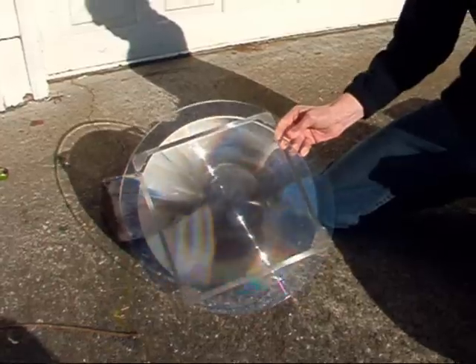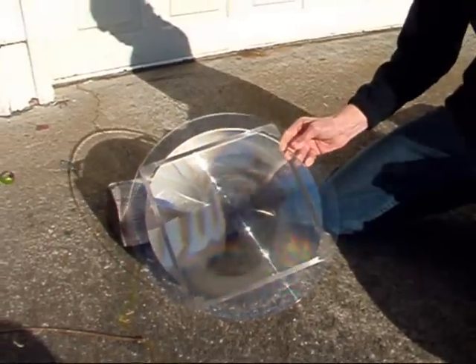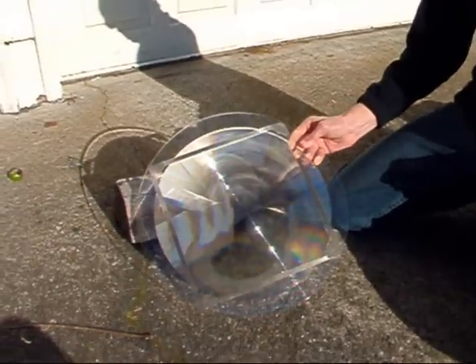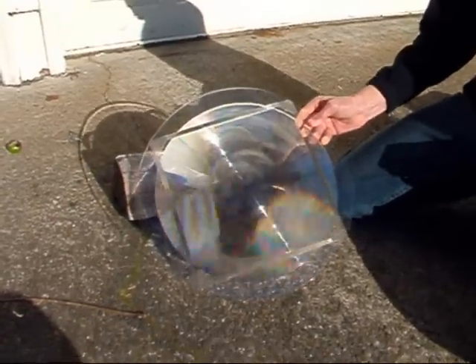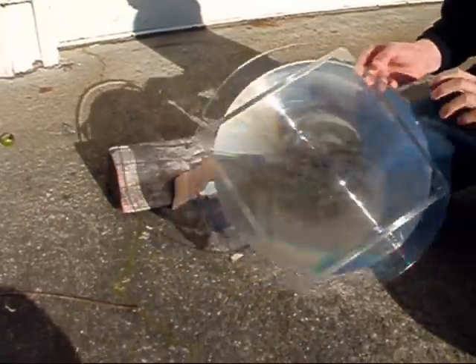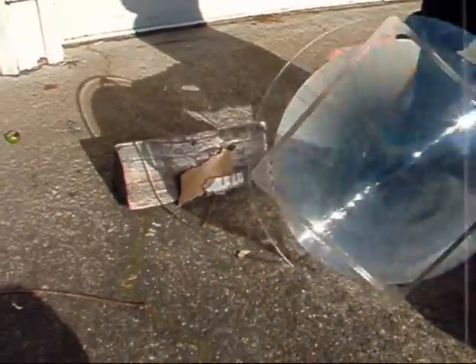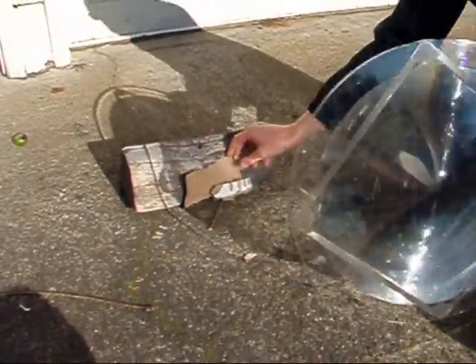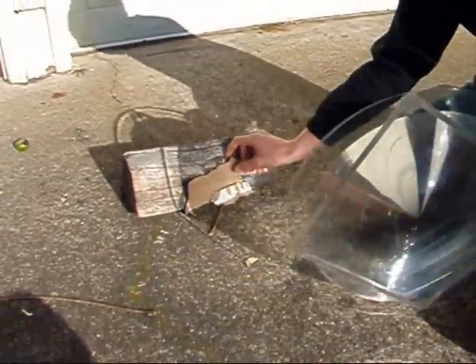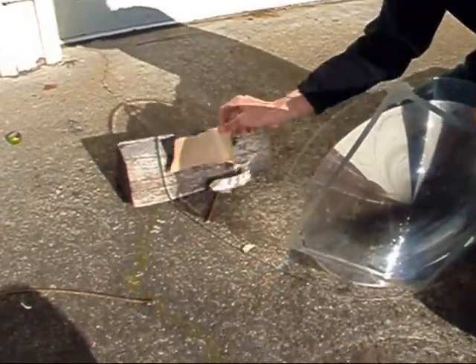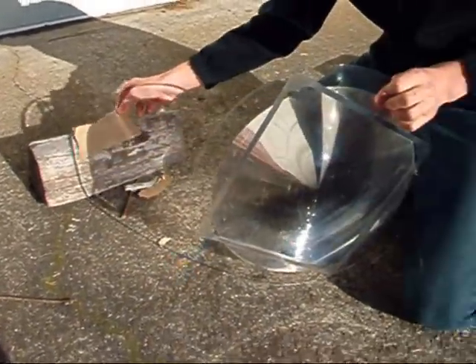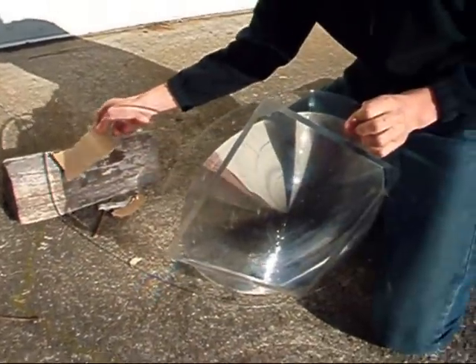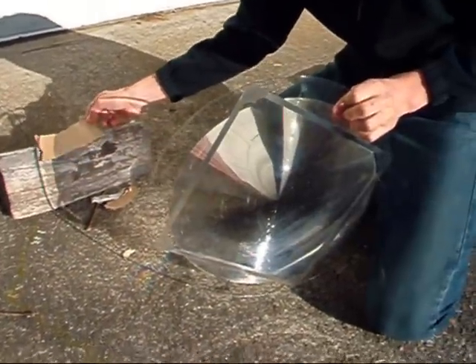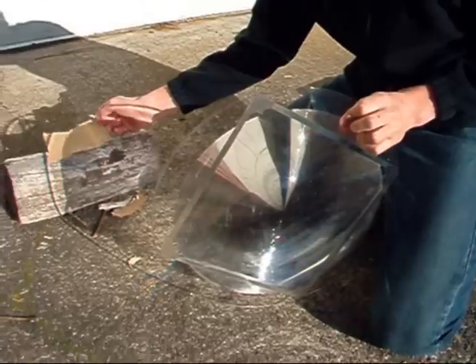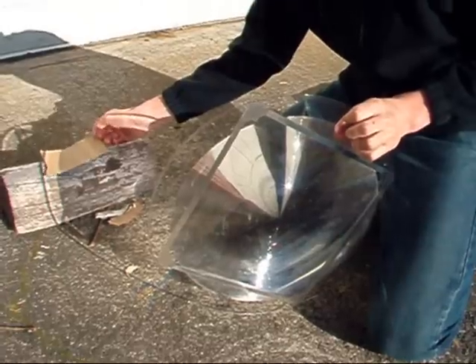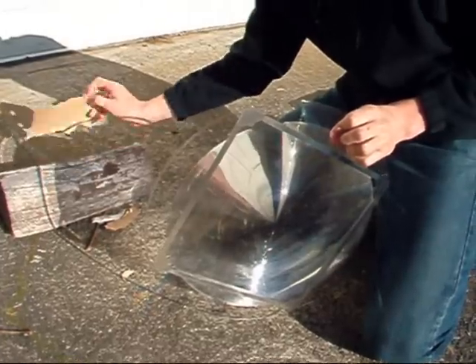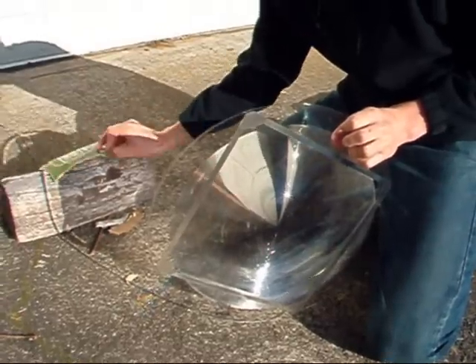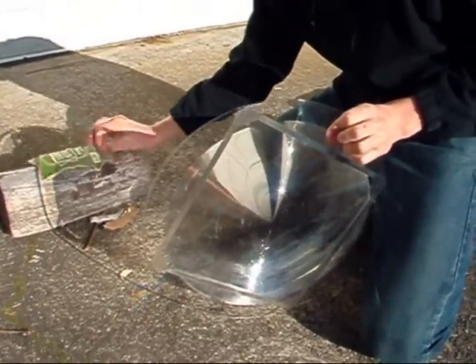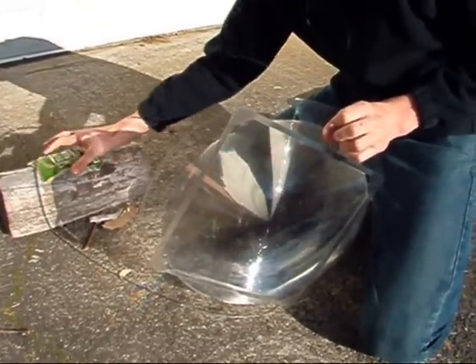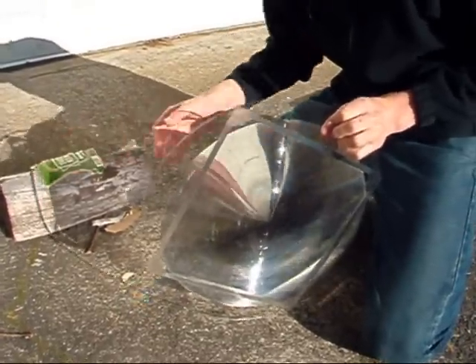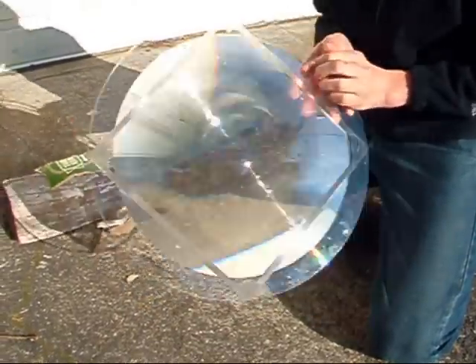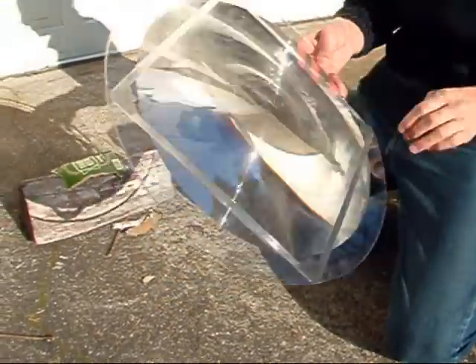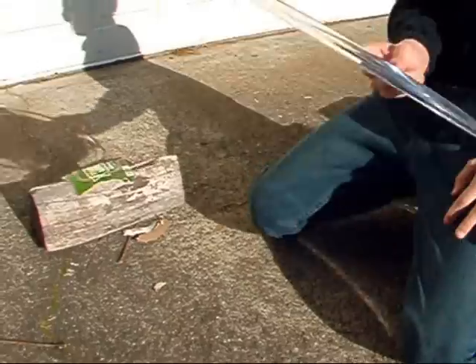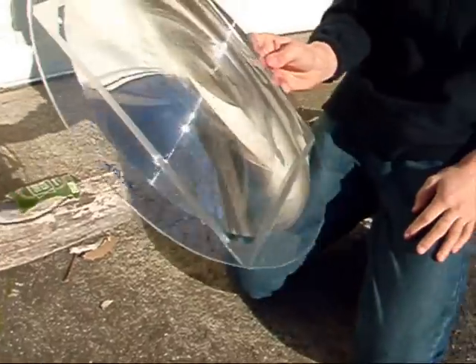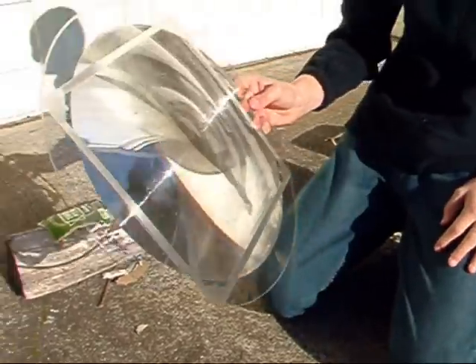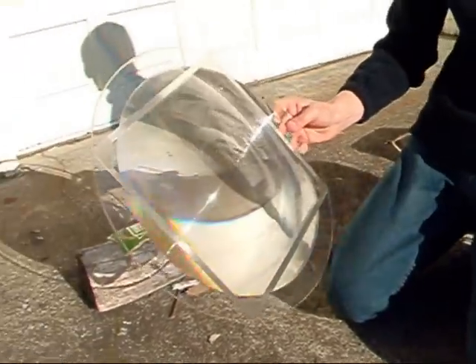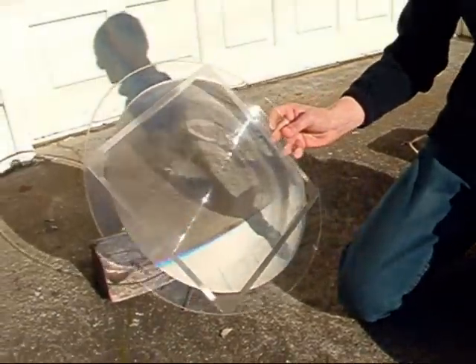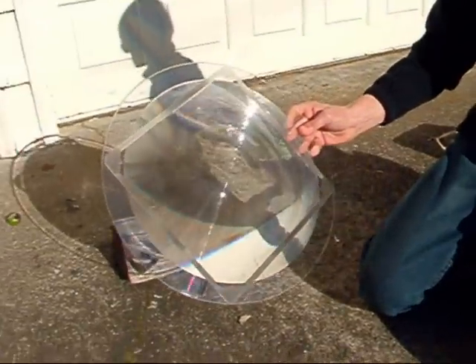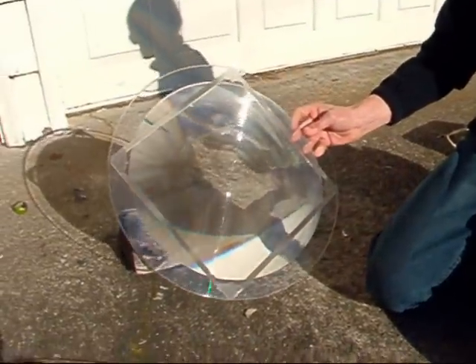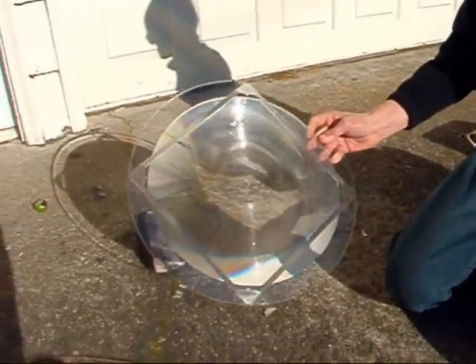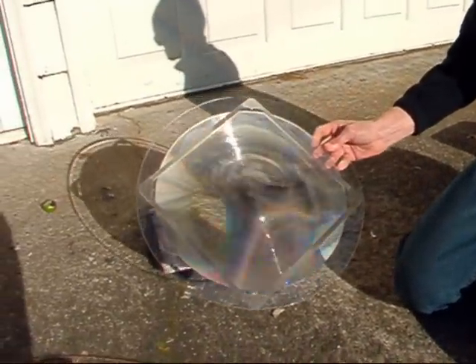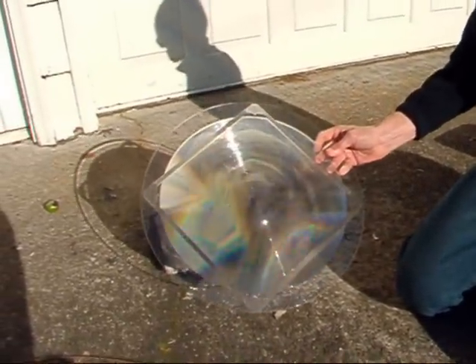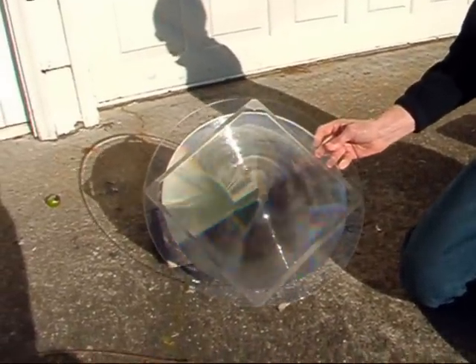Here's the Fresnel Lens. From the front side, it's basically a very large lens that's been collapsed like a folding cup.